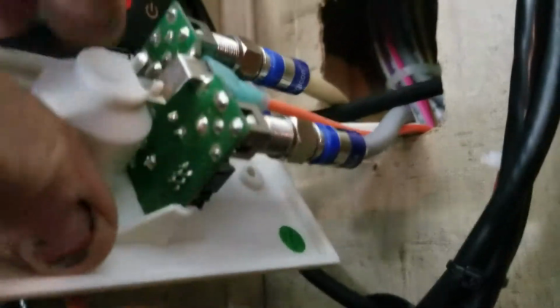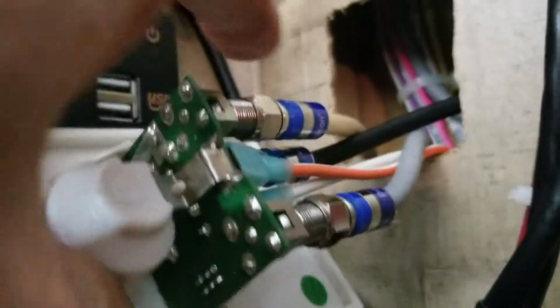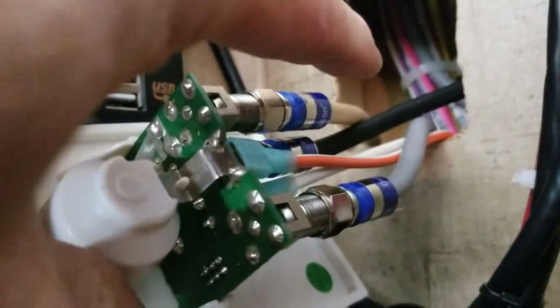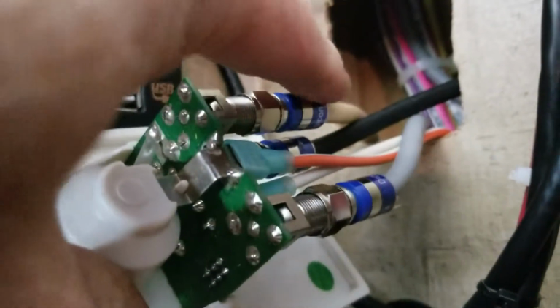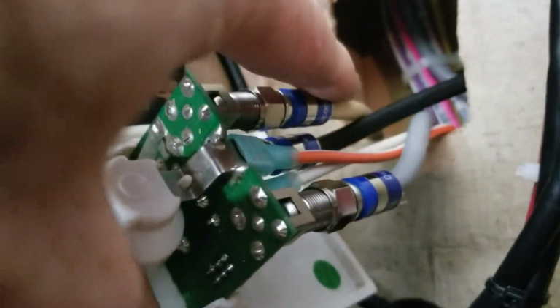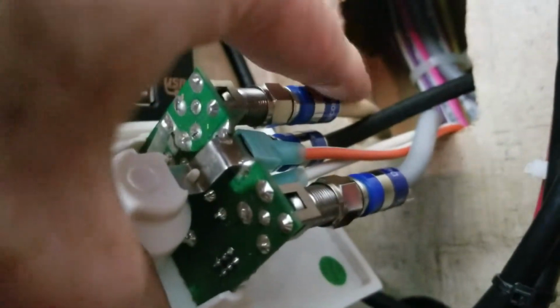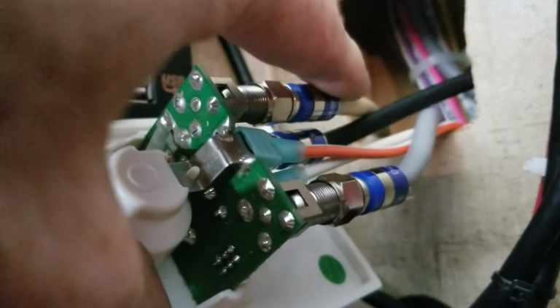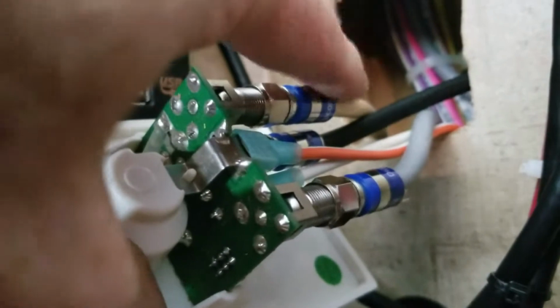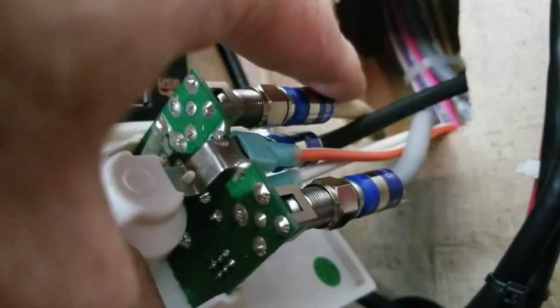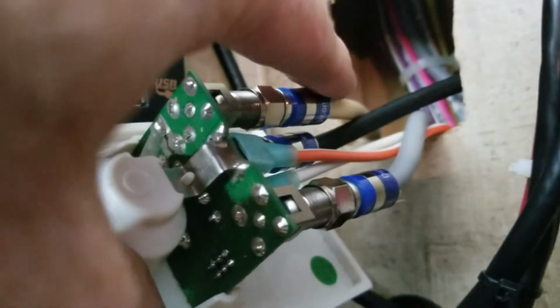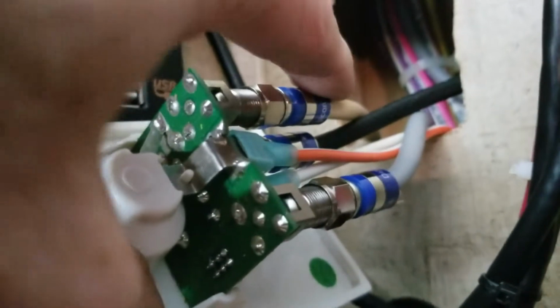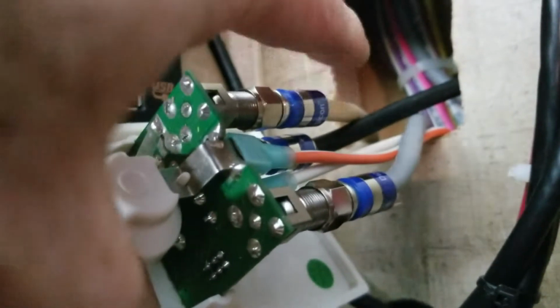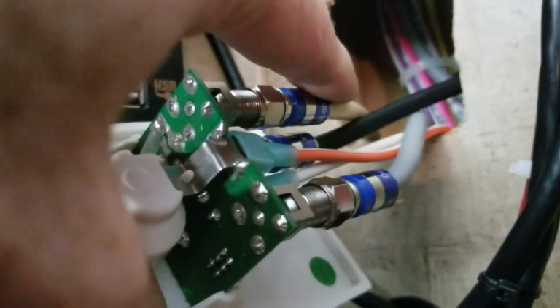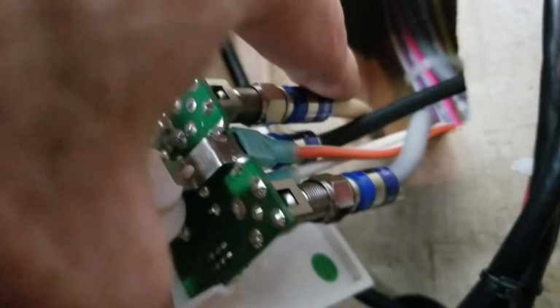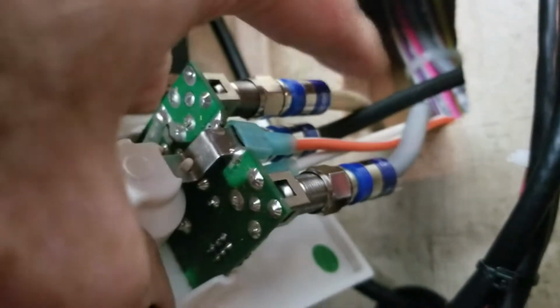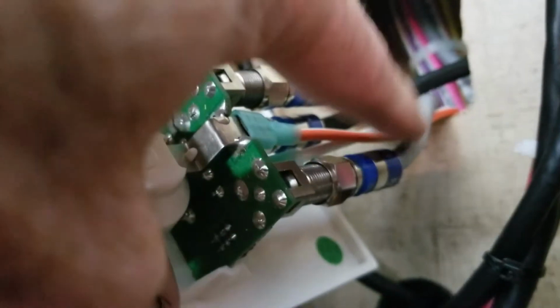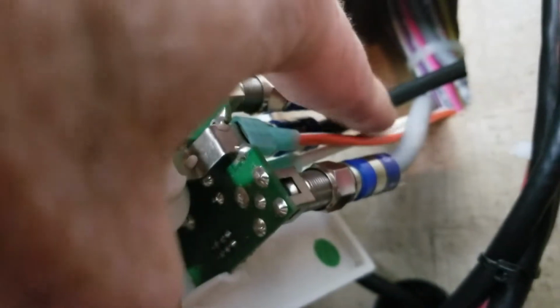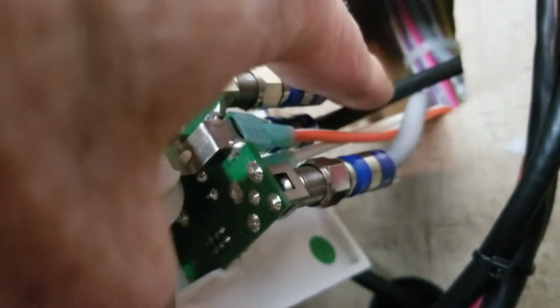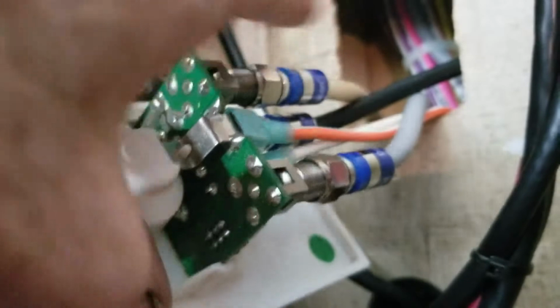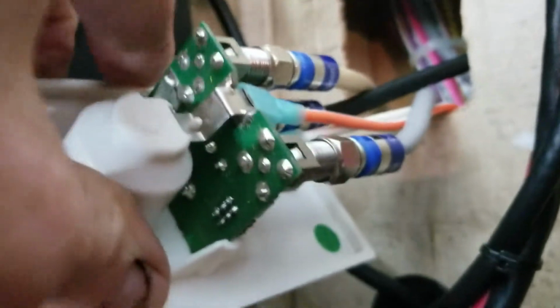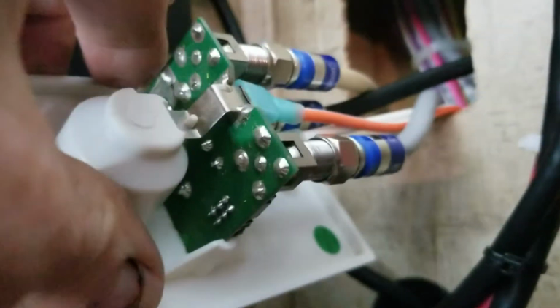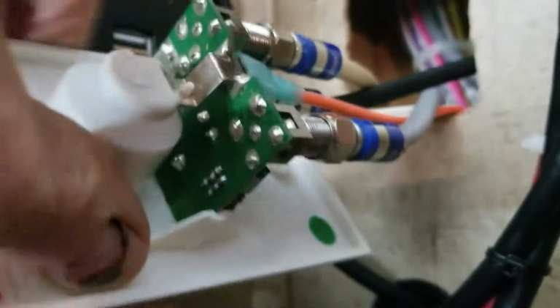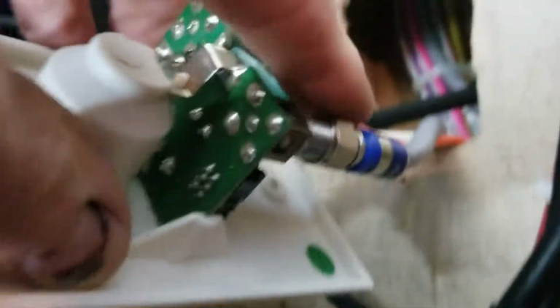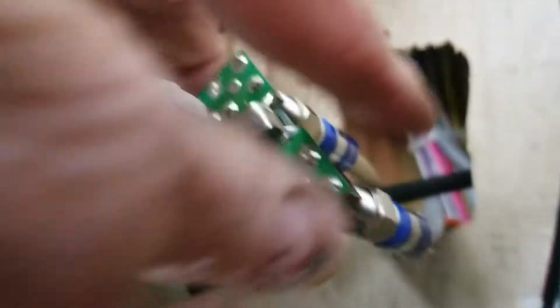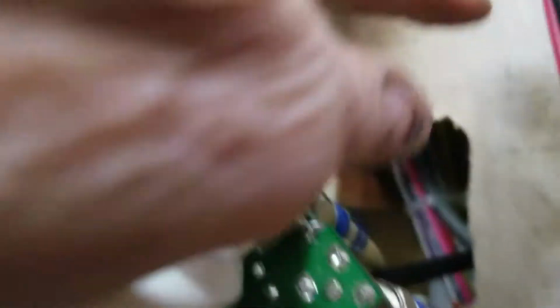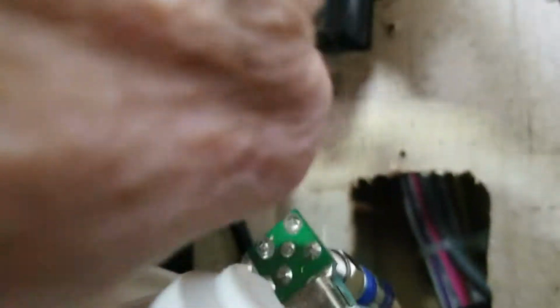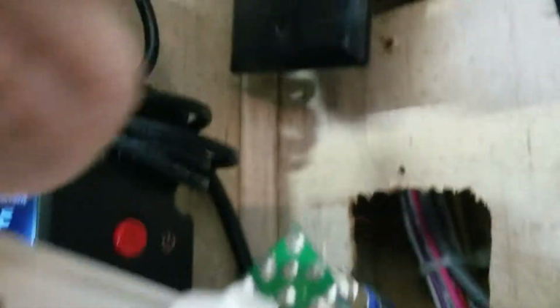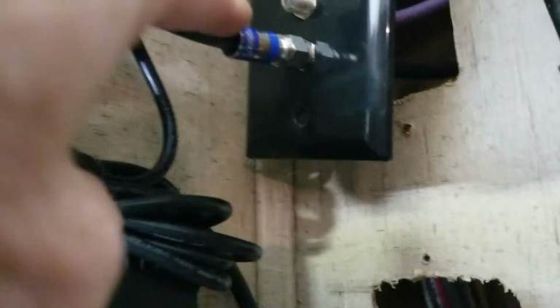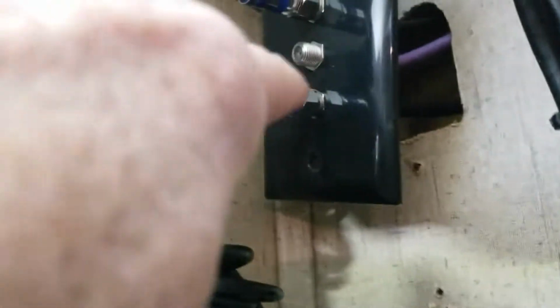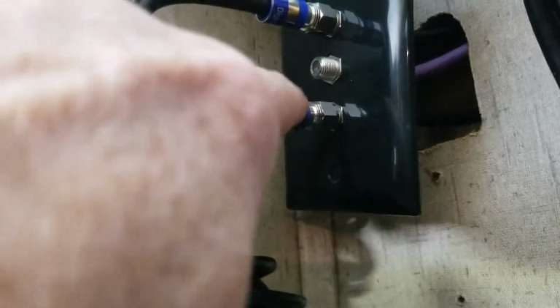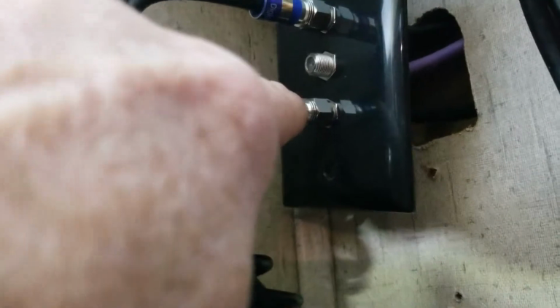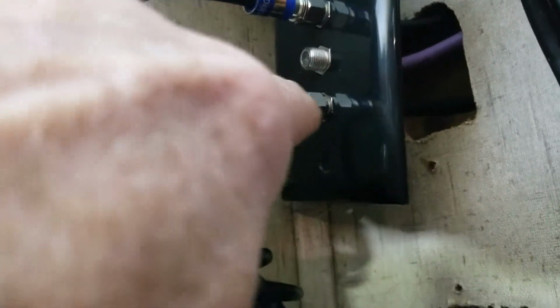It also has this white coax coming out of the back, which goes back to the bedroom television. The black cable in the middle is what actually goes up to the bottom jumper on this top plug right here.